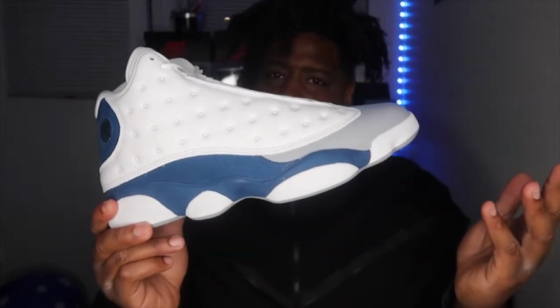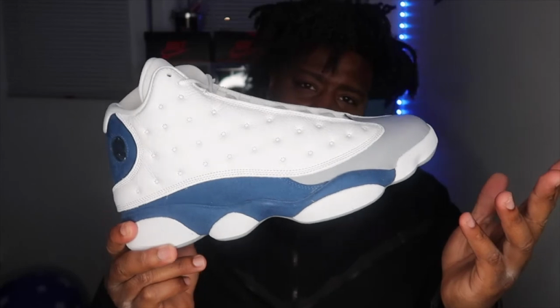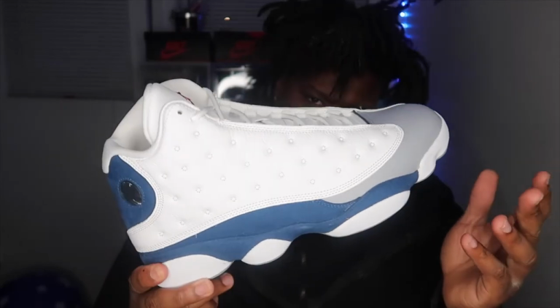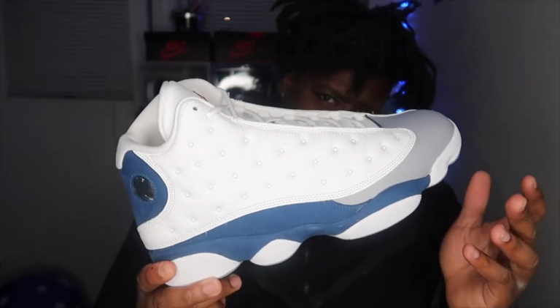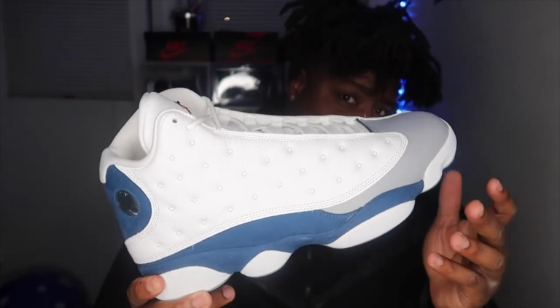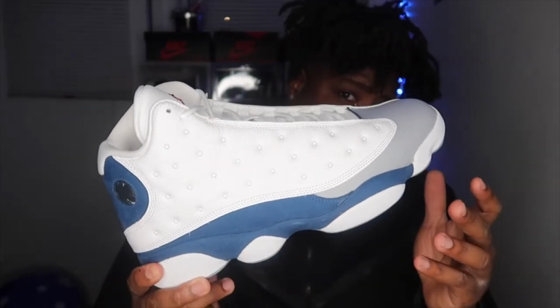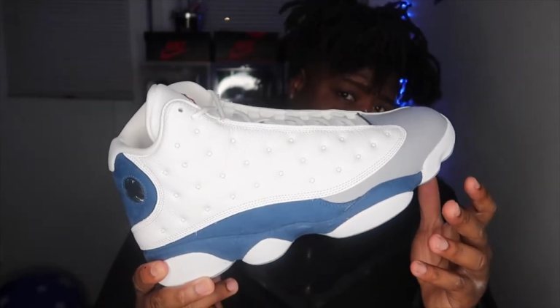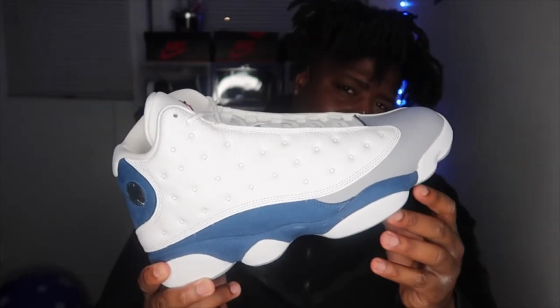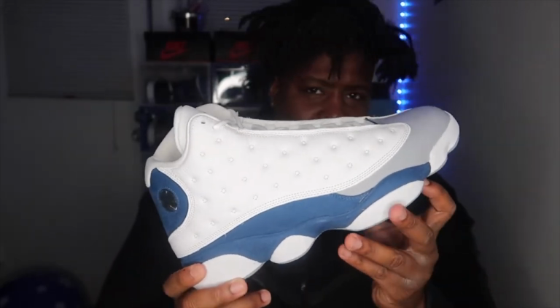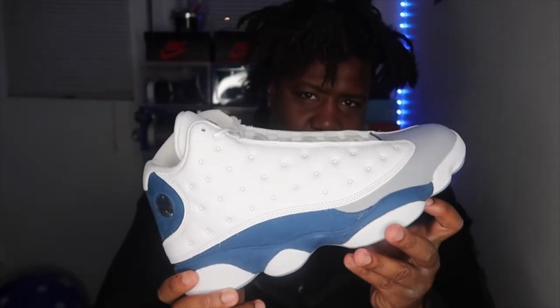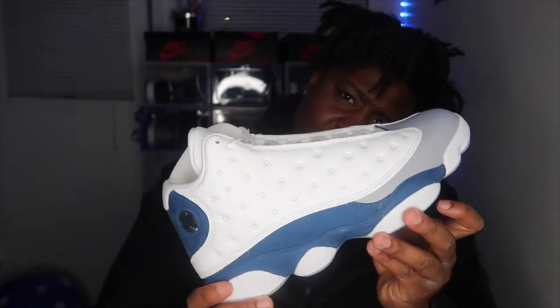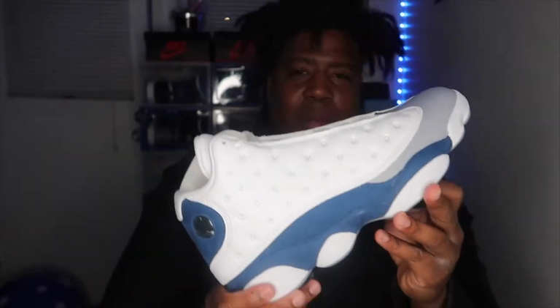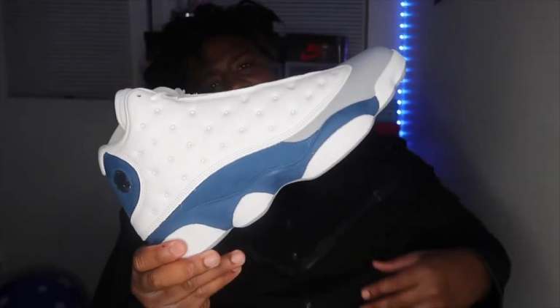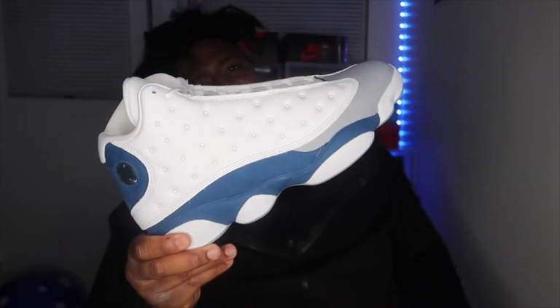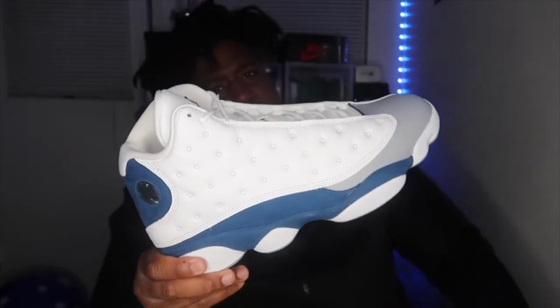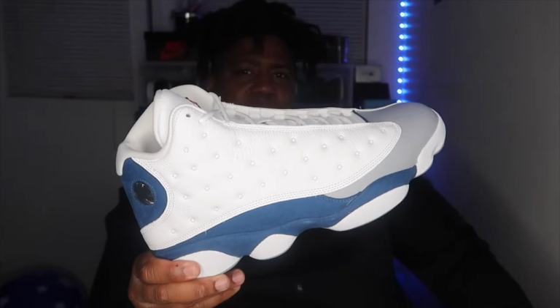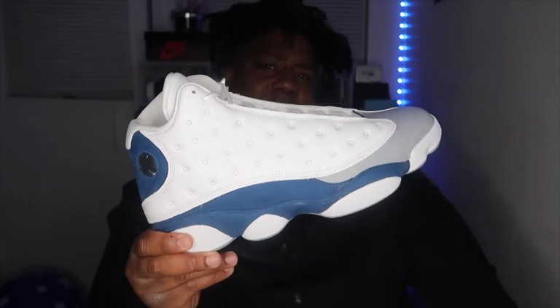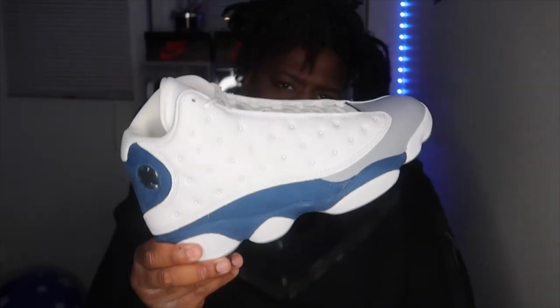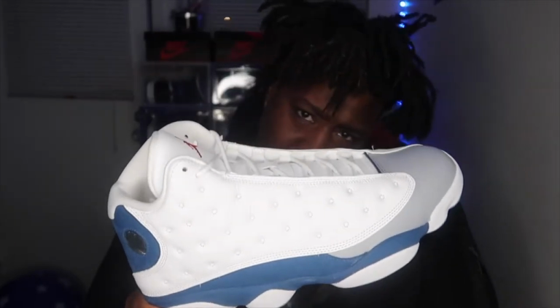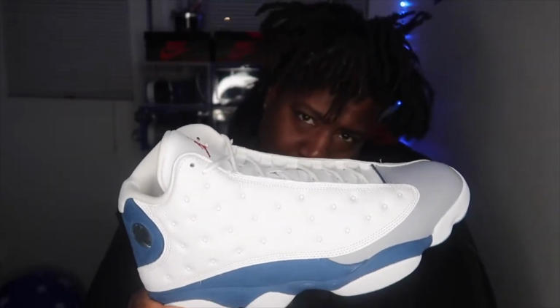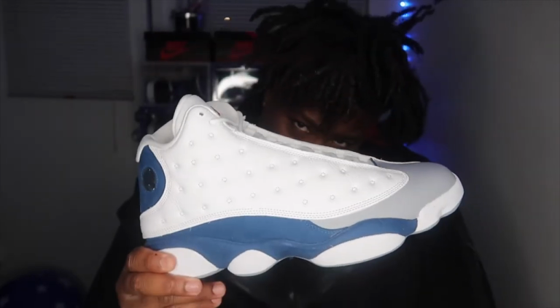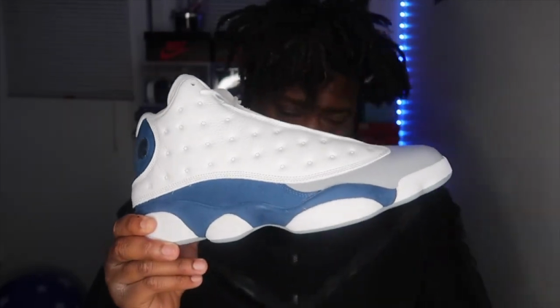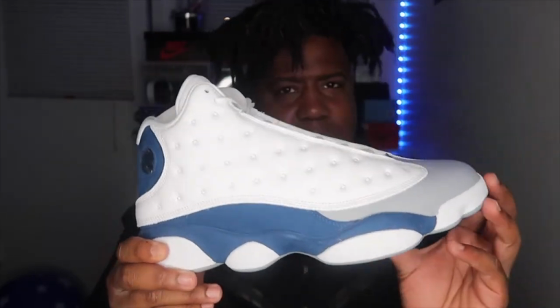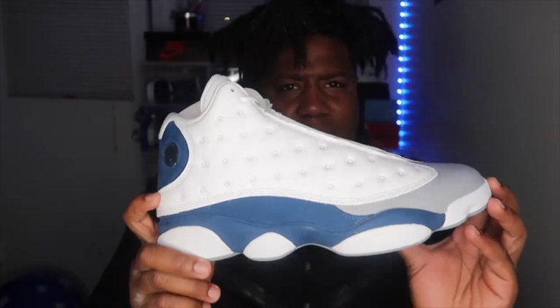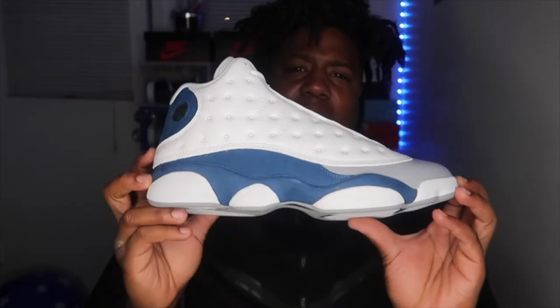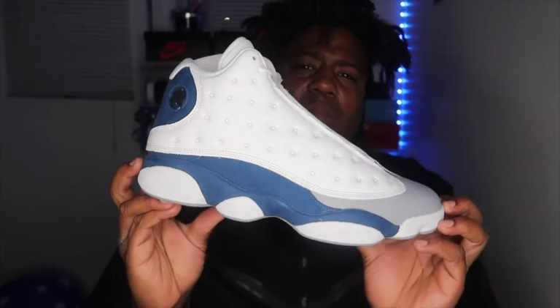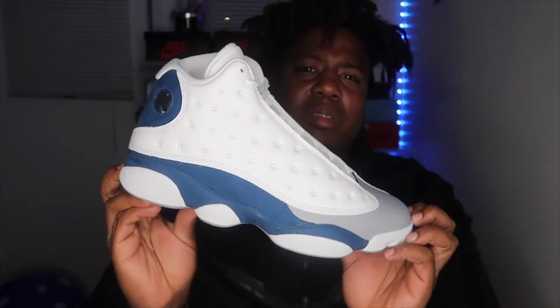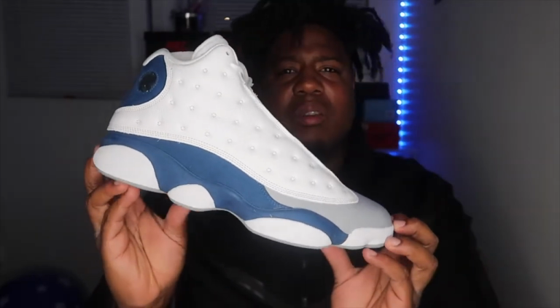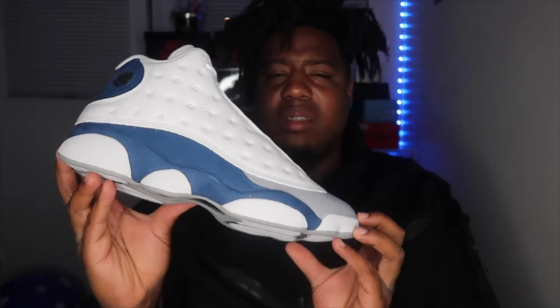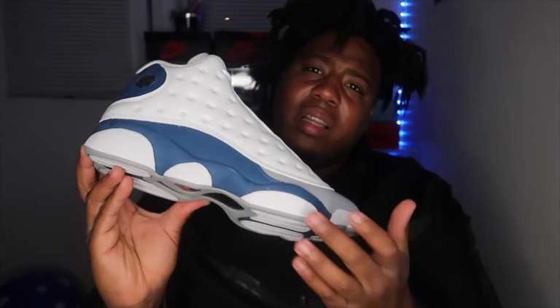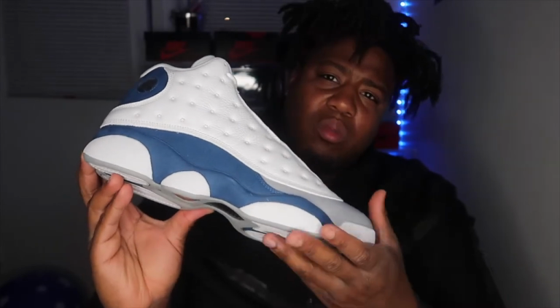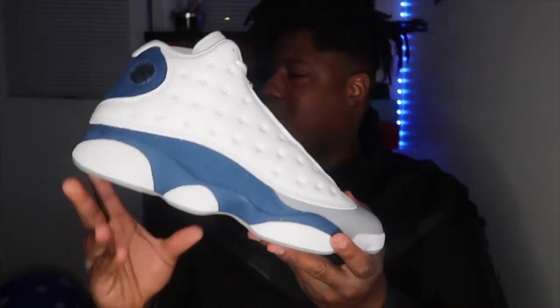Am I a big size-13s guy? Nope. Having a bigger foot I just feel like they're so big. But I love the way most of the colorways look, and this is one of them.